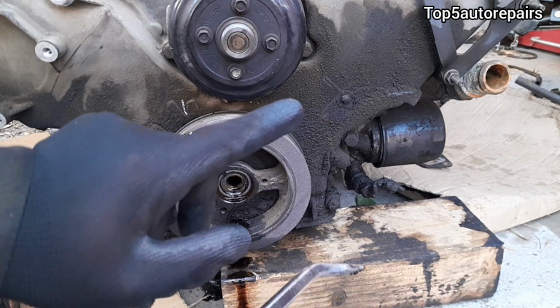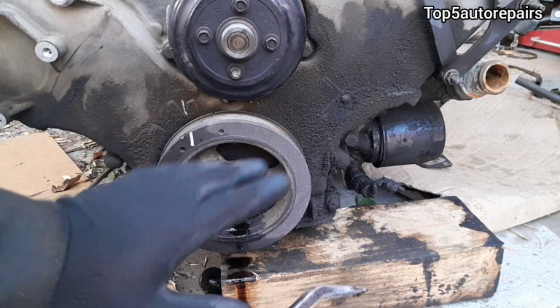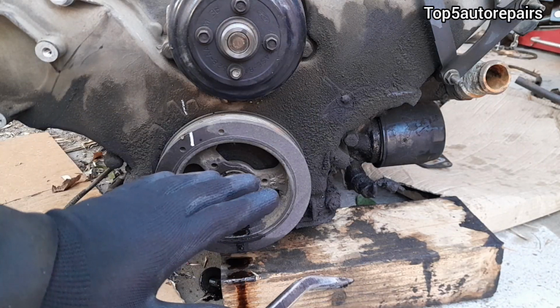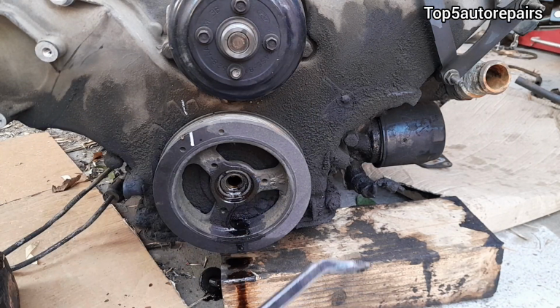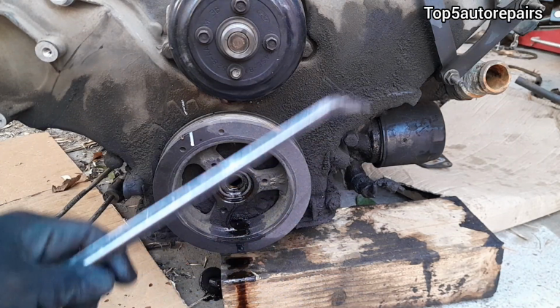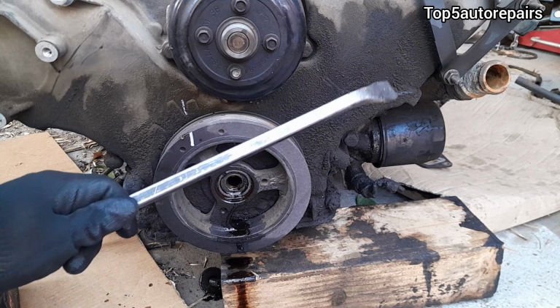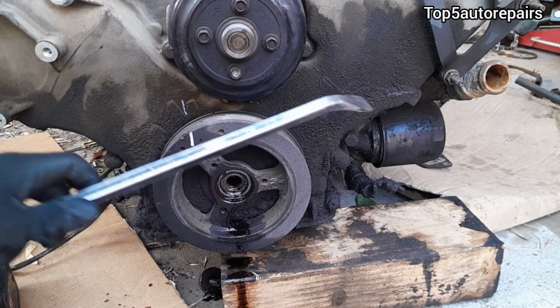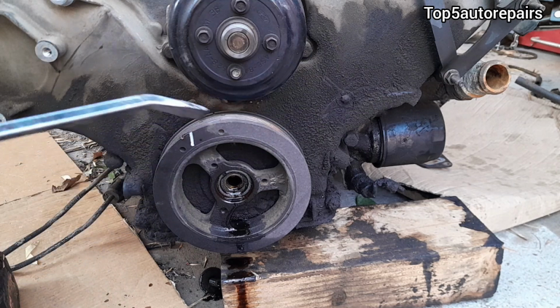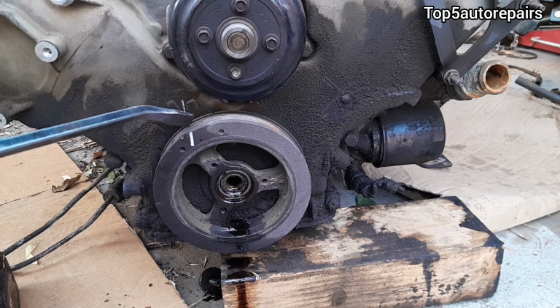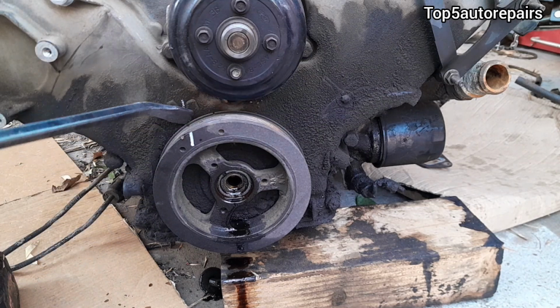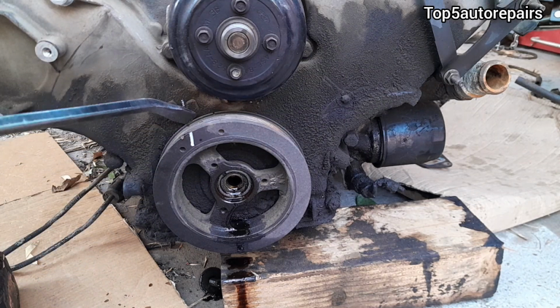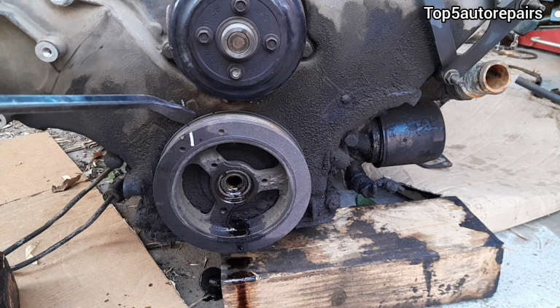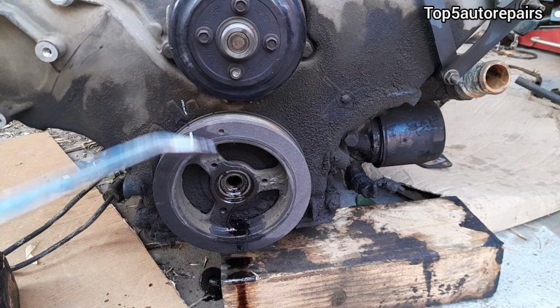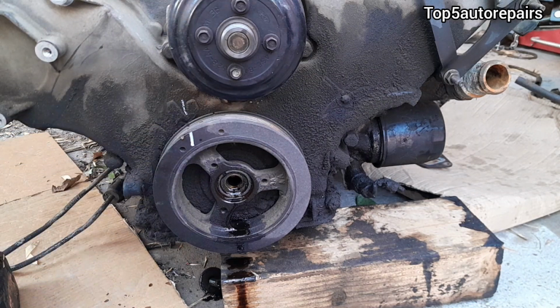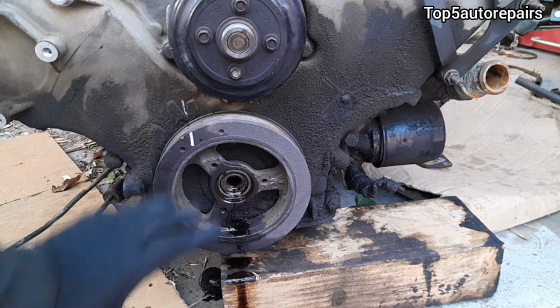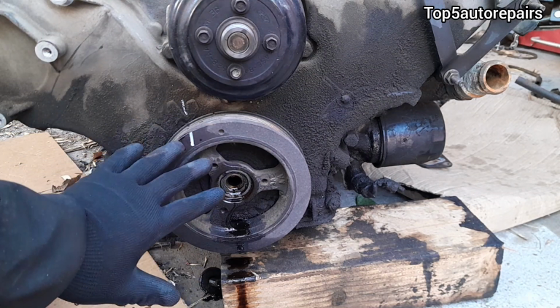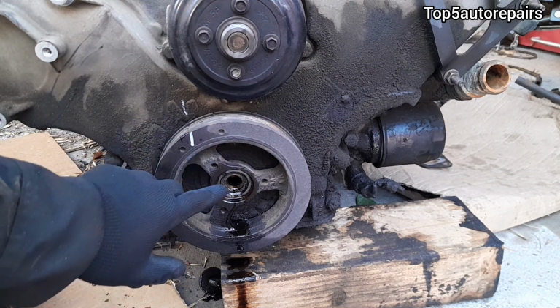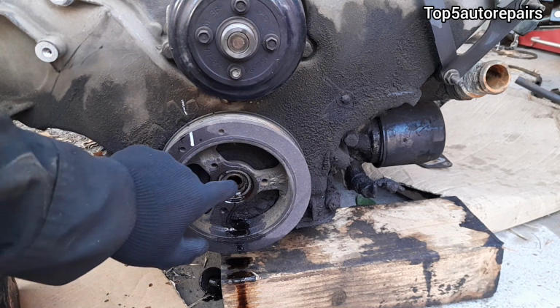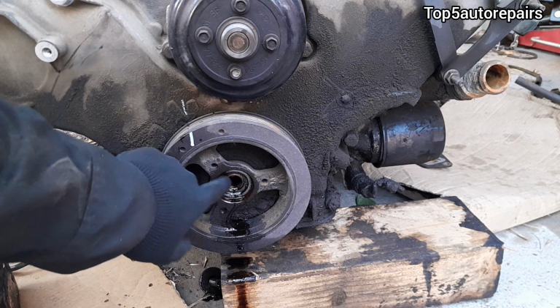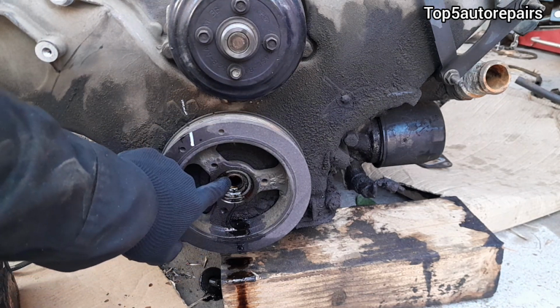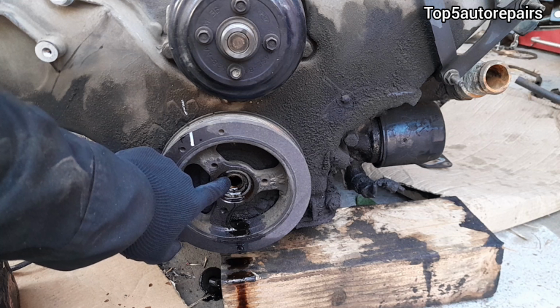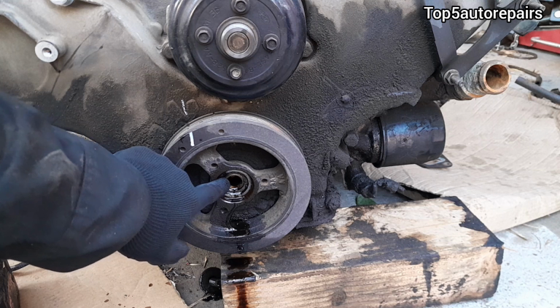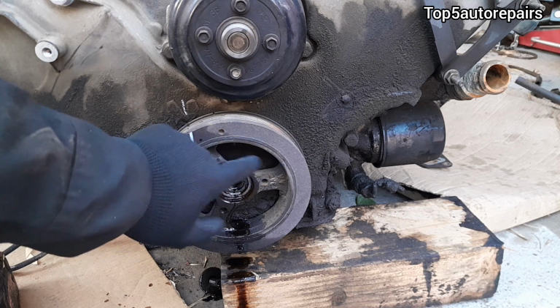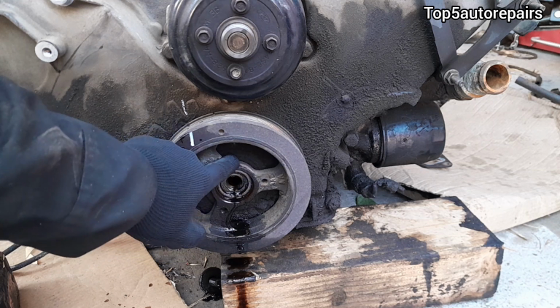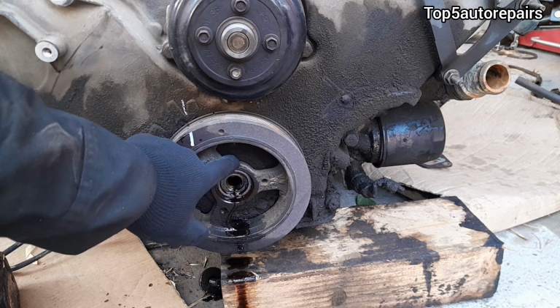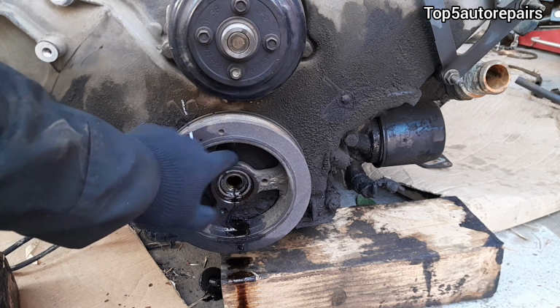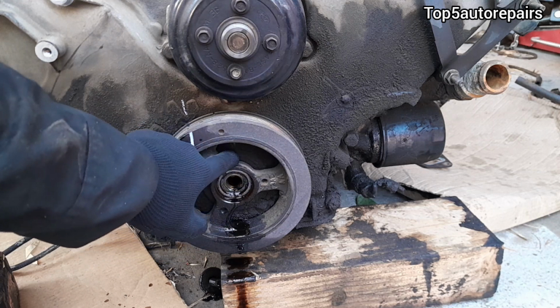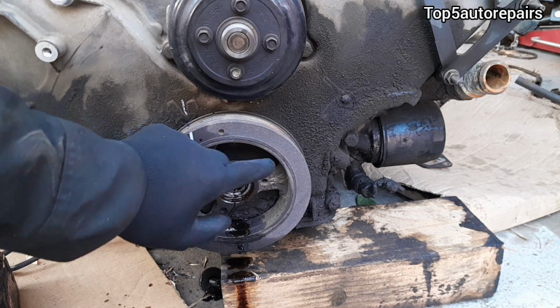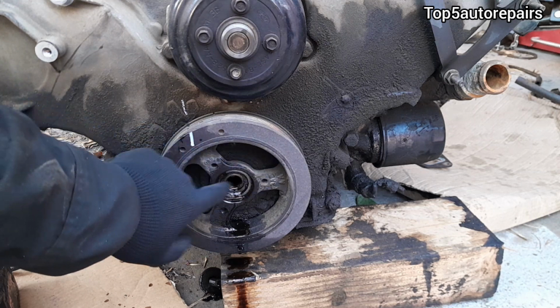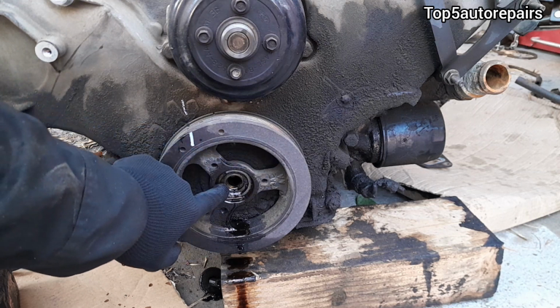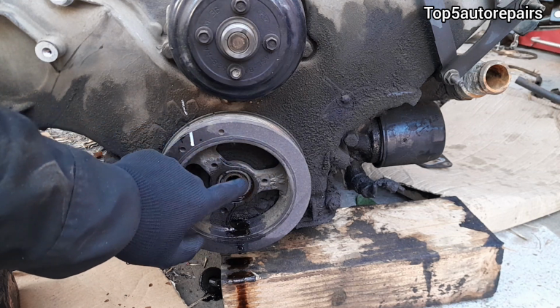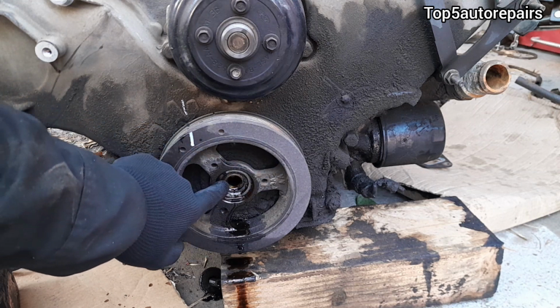Whatever you do, do not use a pry bar and try to remove it like this, because you're going to break the crankshaft pulley, the crankshaft, and the crankshaft seal.